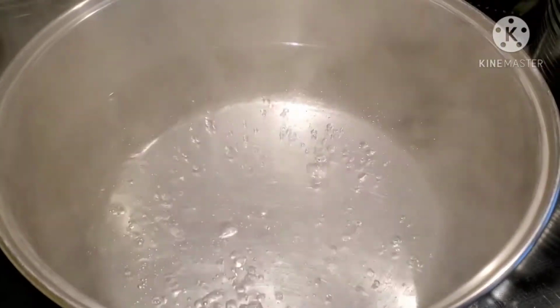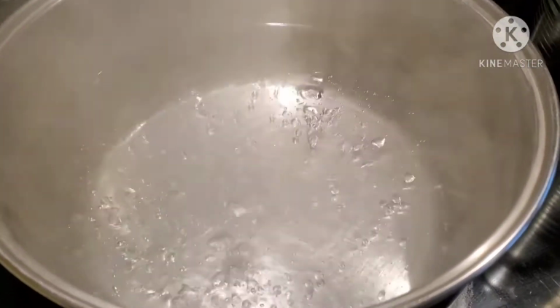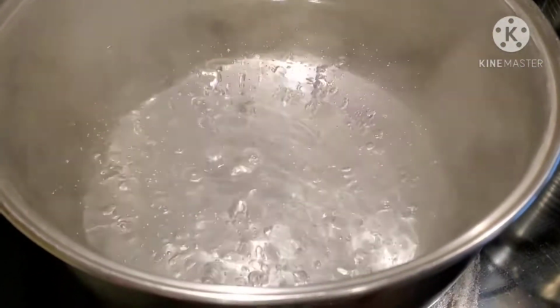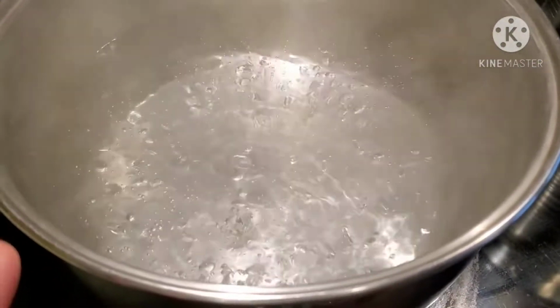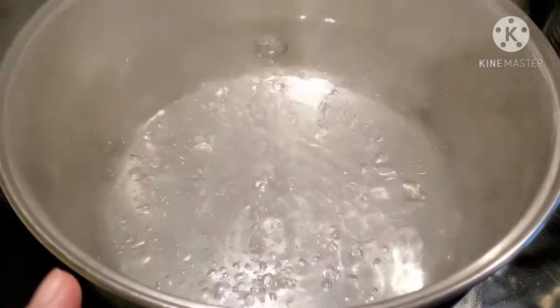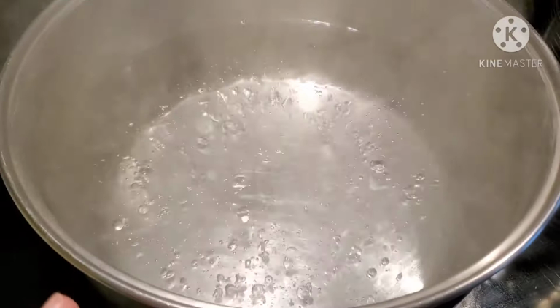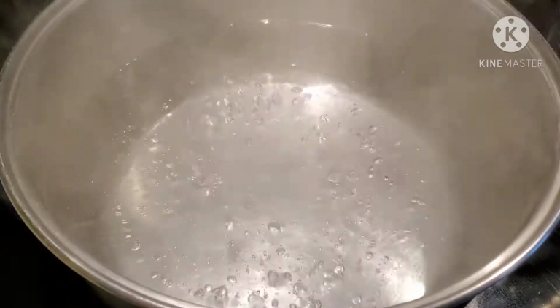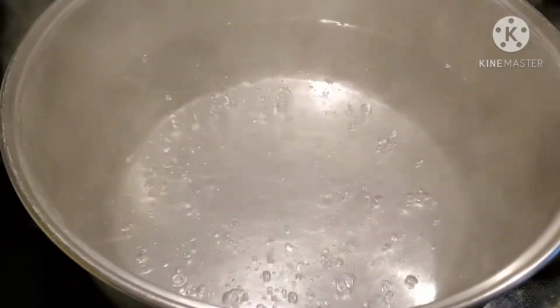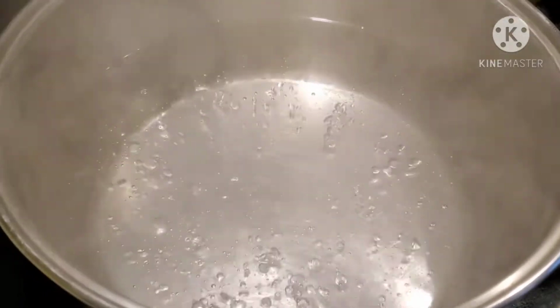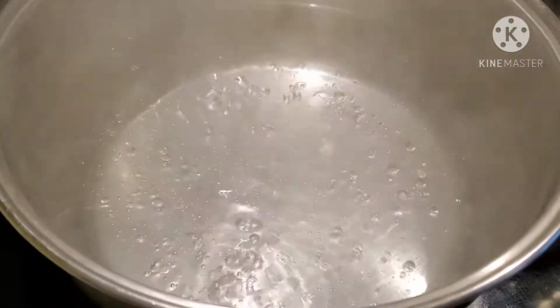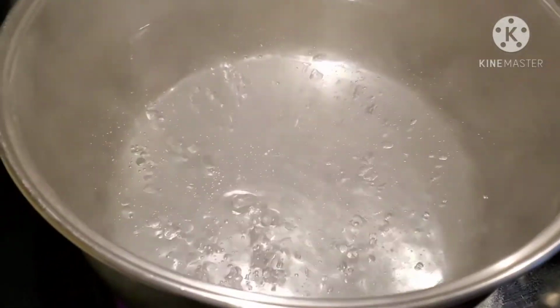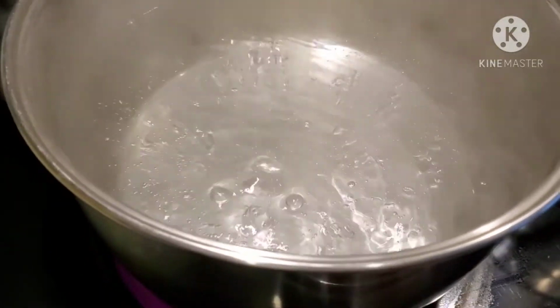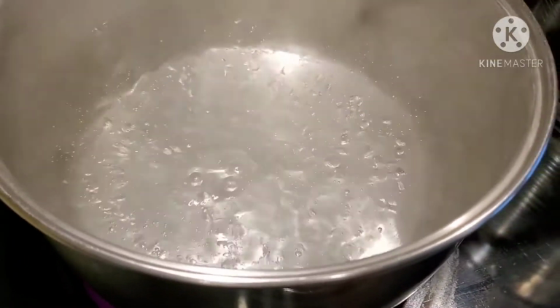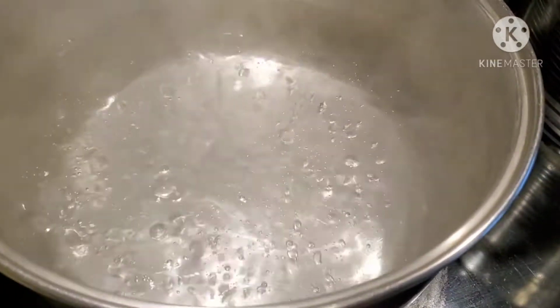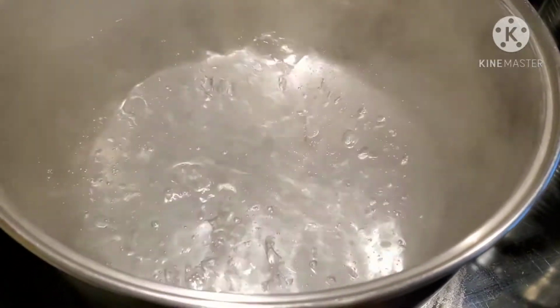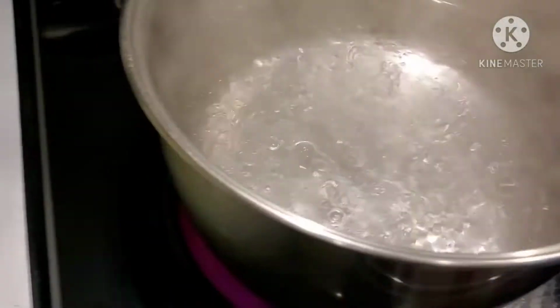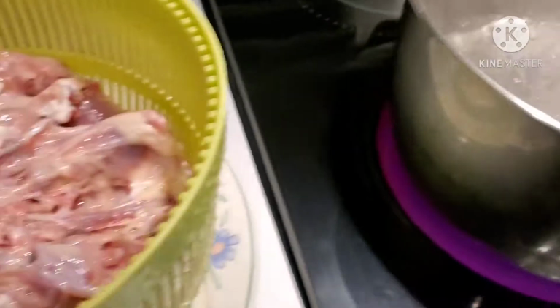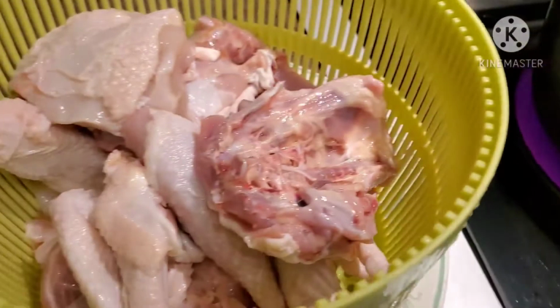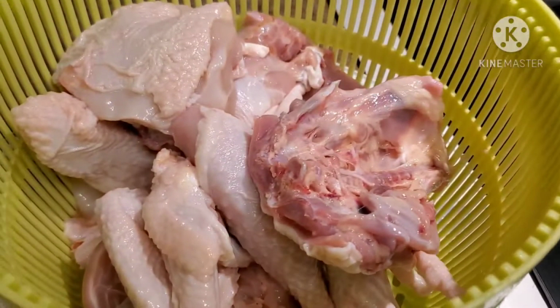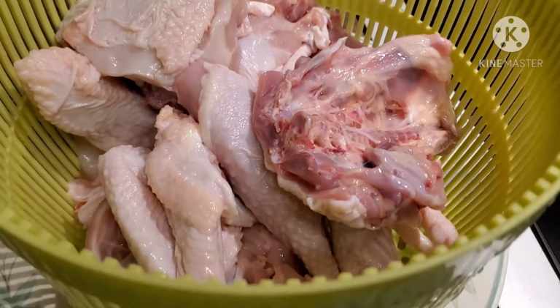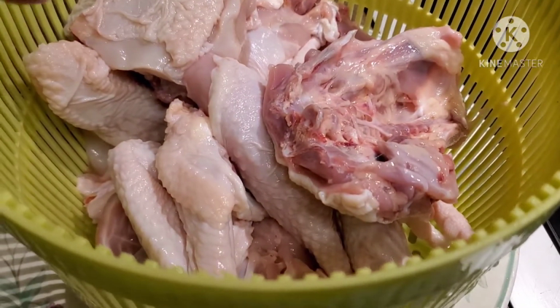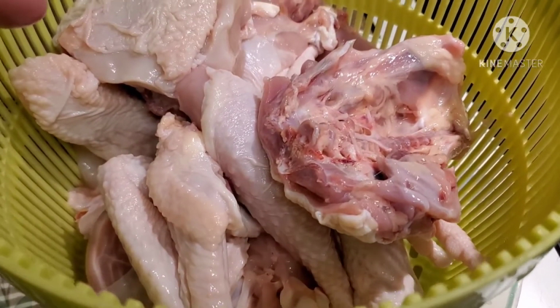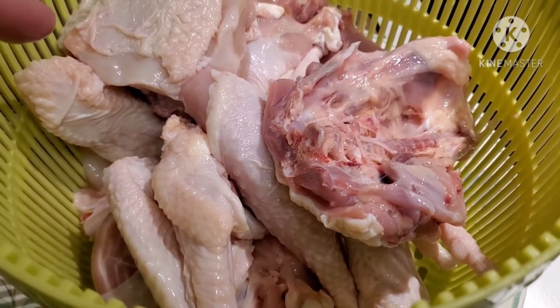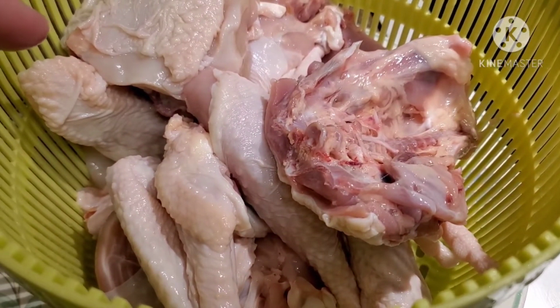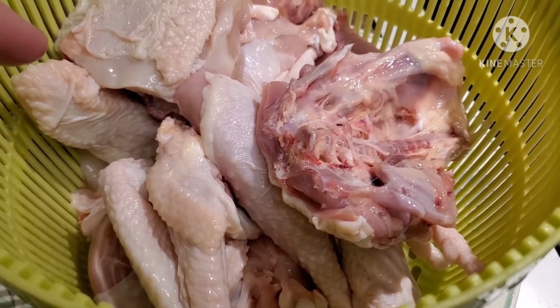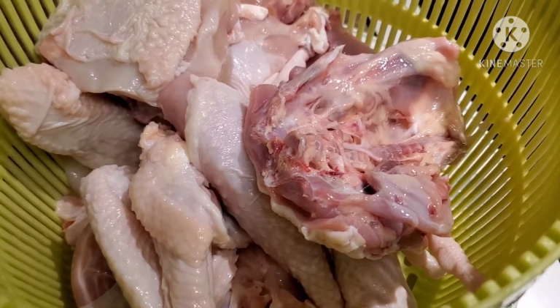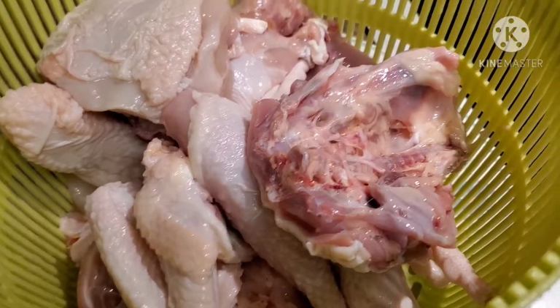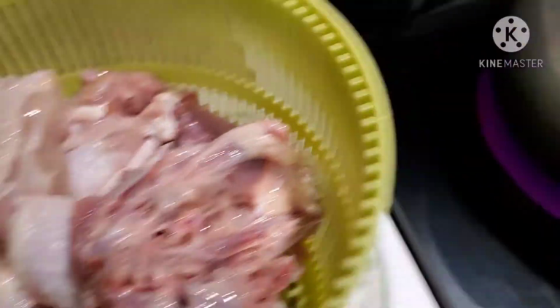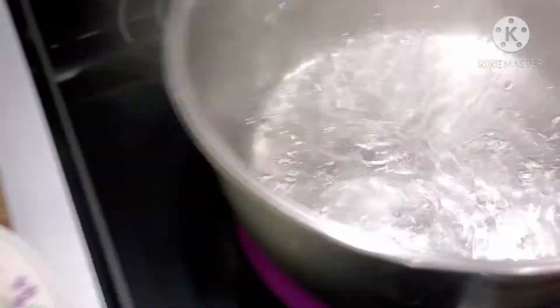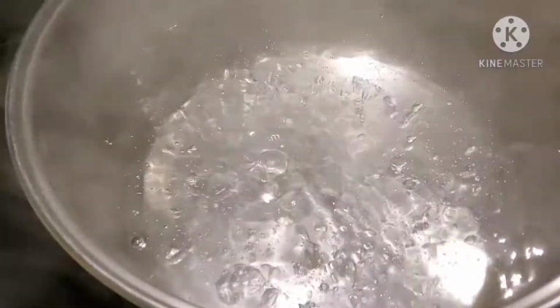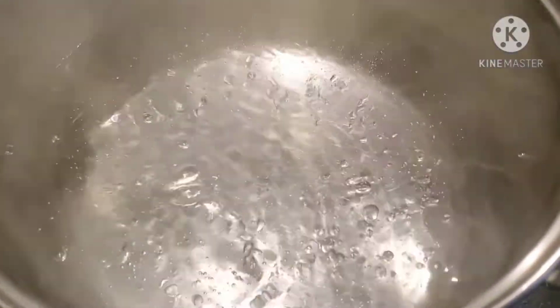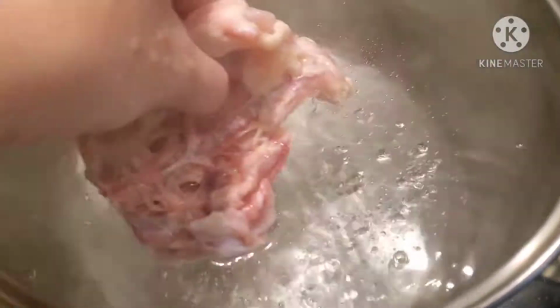Over here on my other pot, the water is also ready, so we're going to boil our chicken for about 10 to 15 minutes. This is how our chicken looks, so let's put it in.